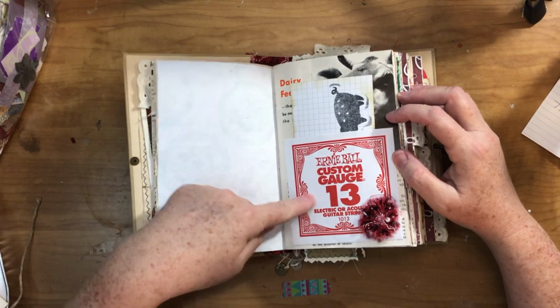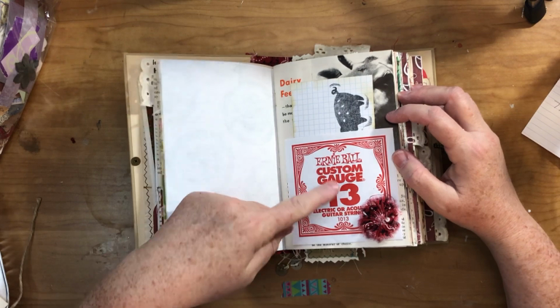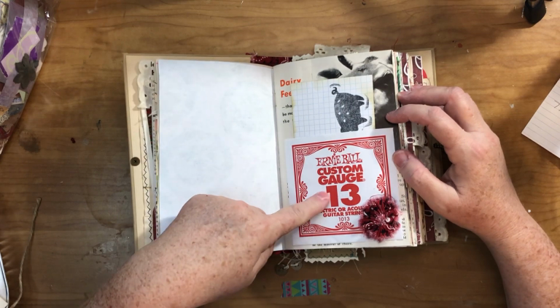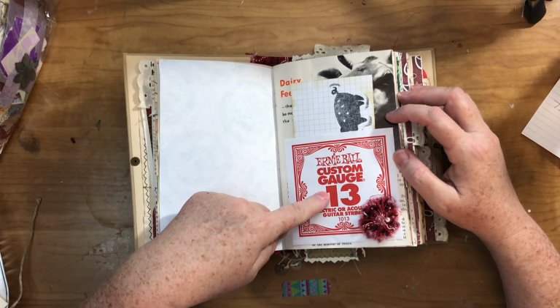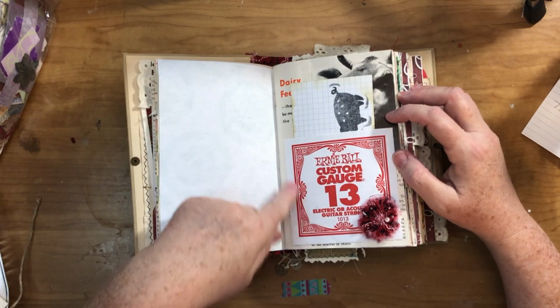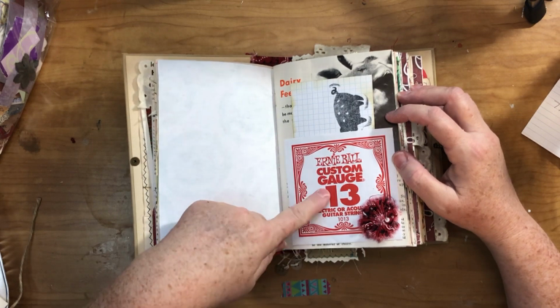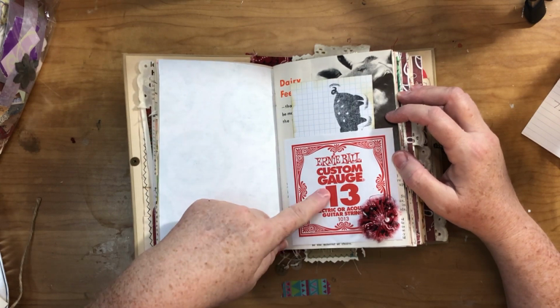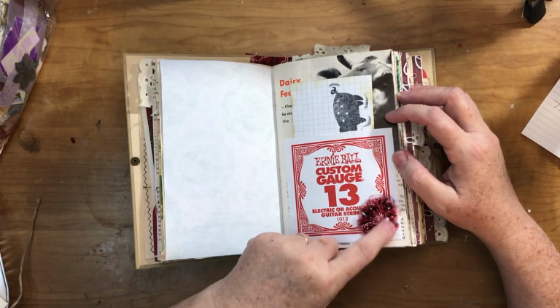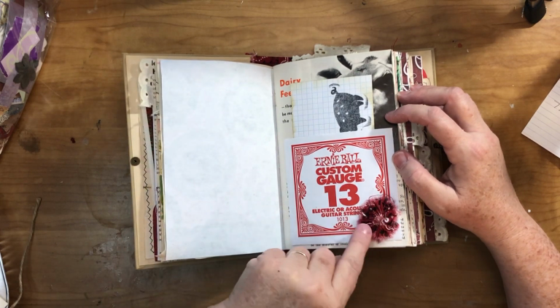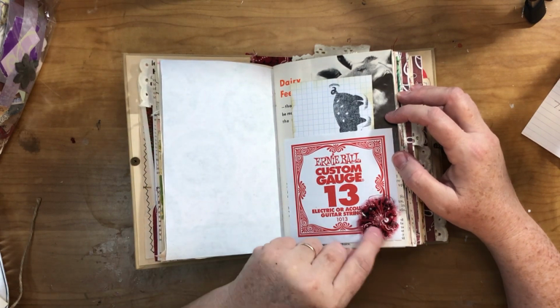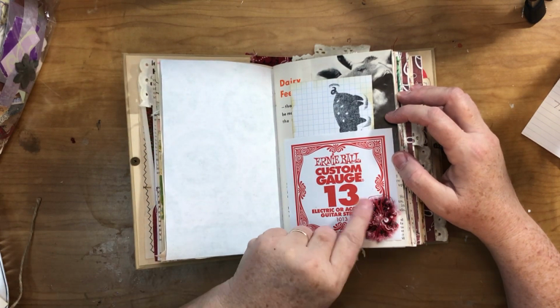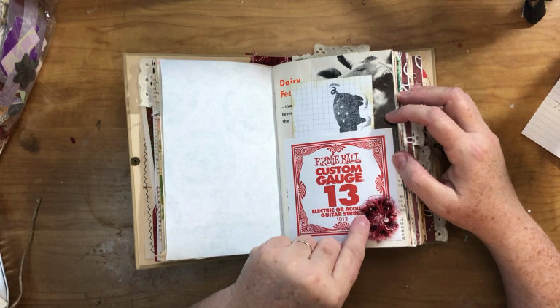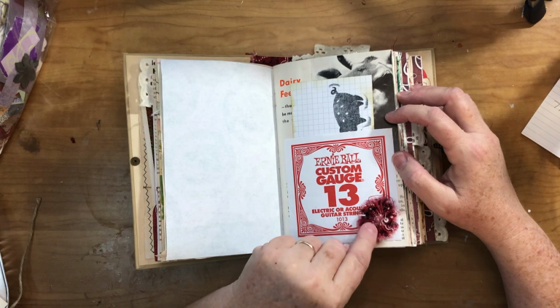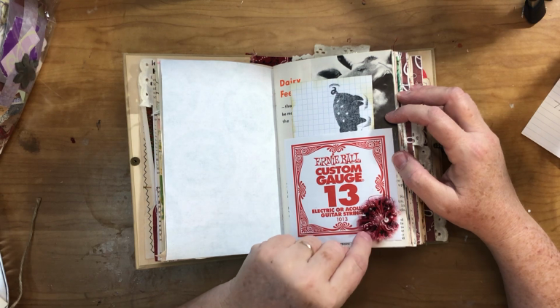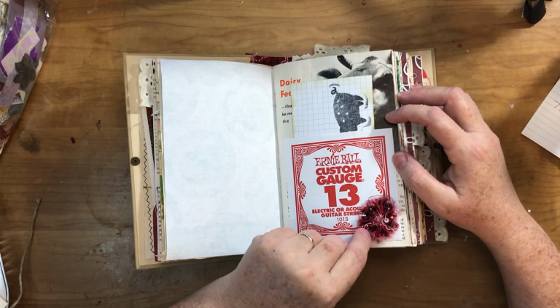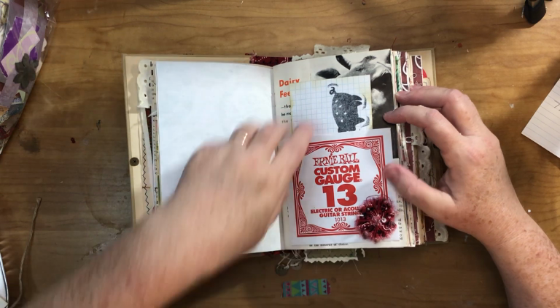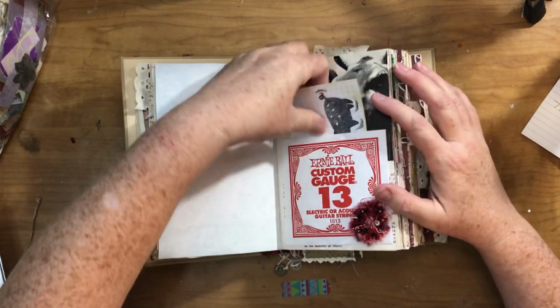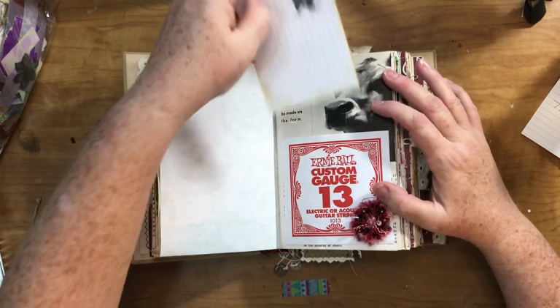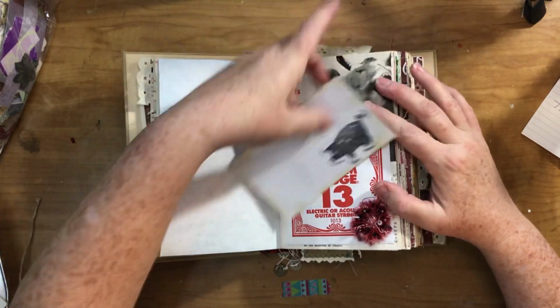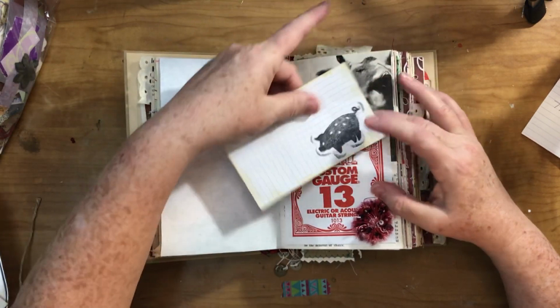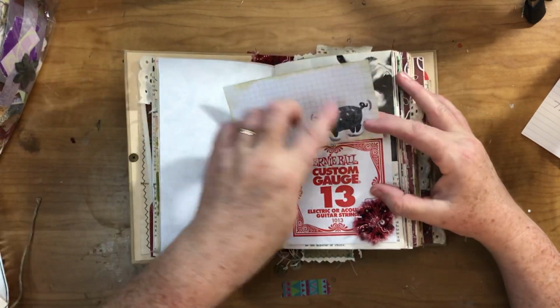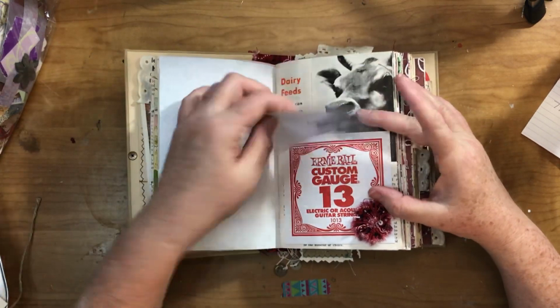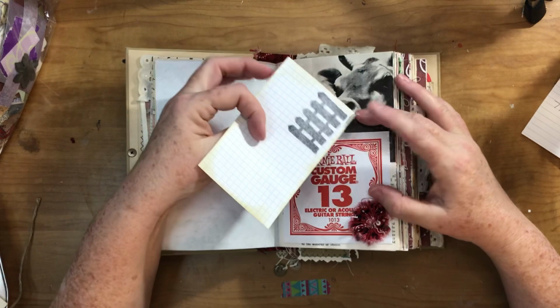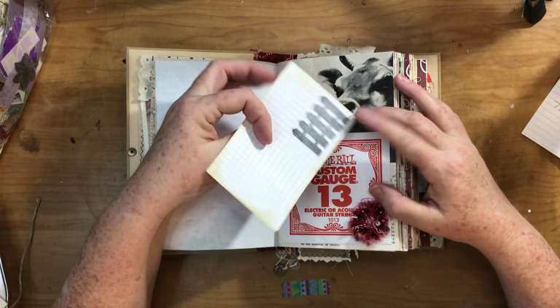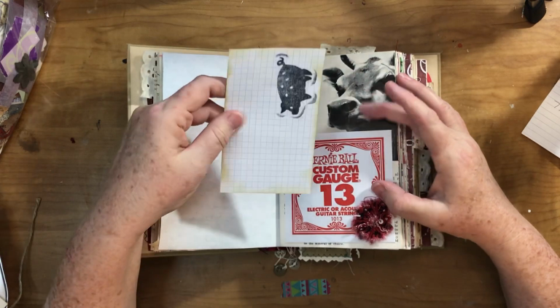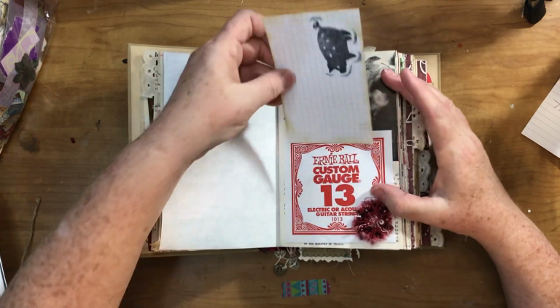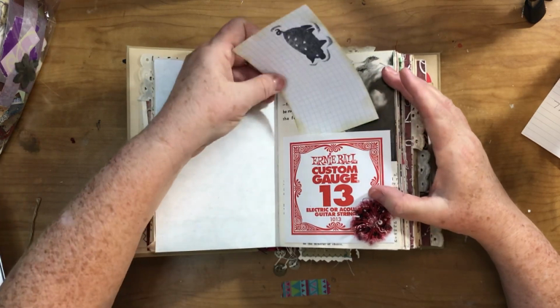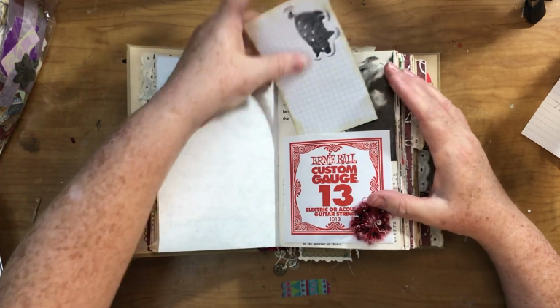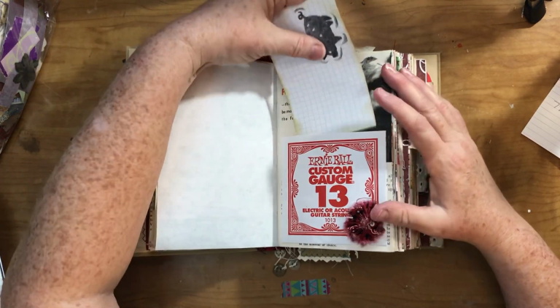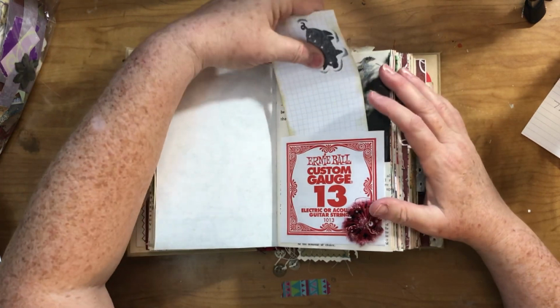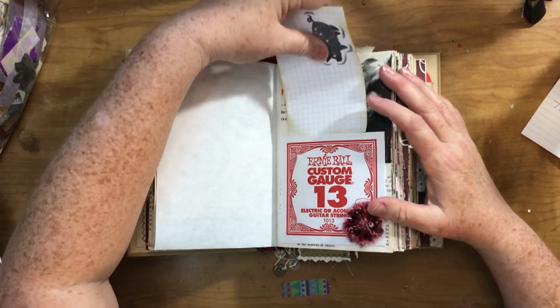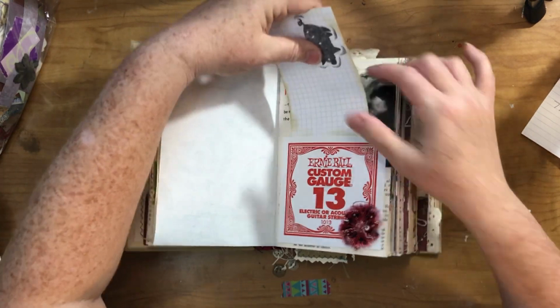Here's a guitar string envelope — I liked it because it was red. I made a little flower out of some scrap fabric from the spine. I have two stamps of a pig and a fence, so I just stamped them on this grid index card.